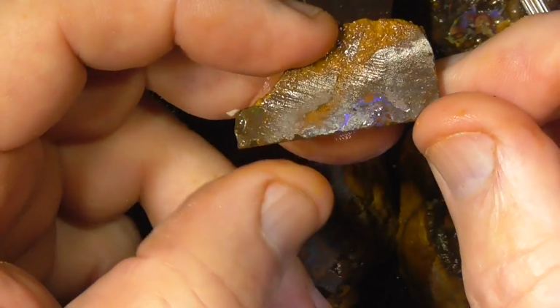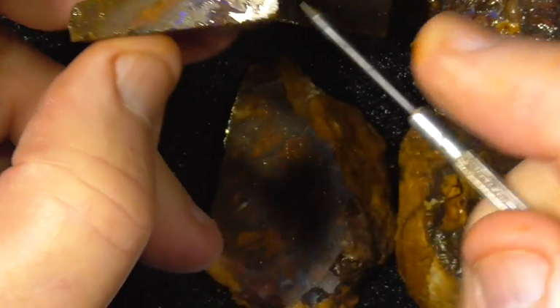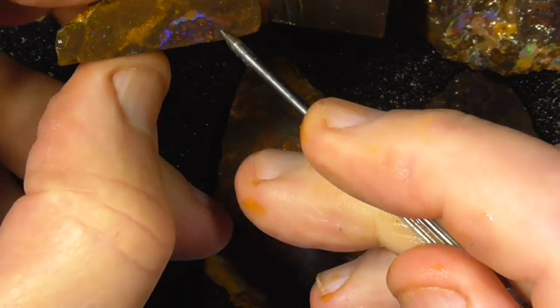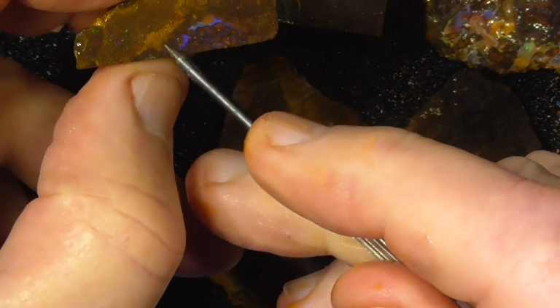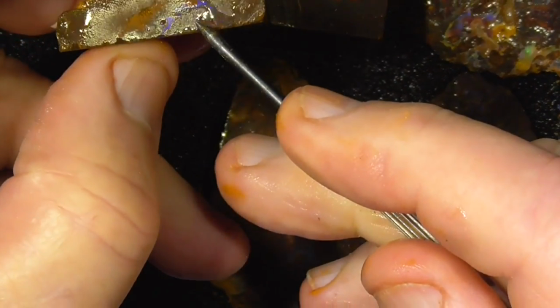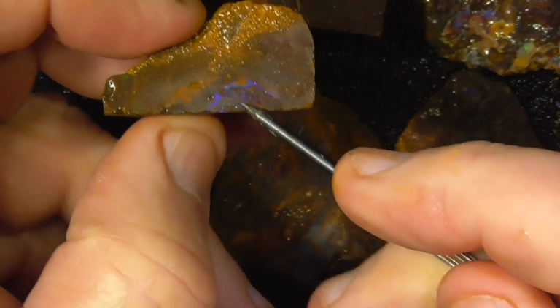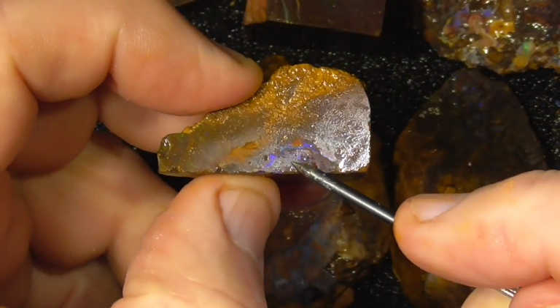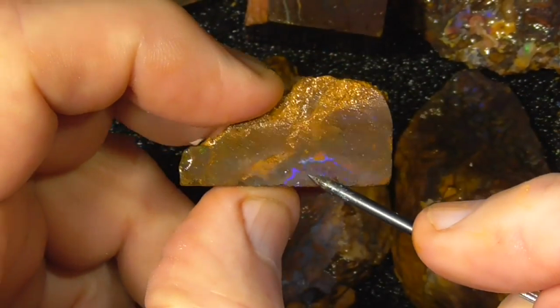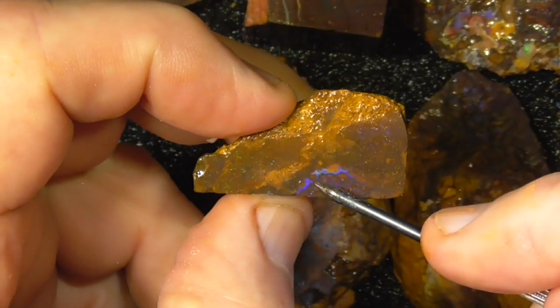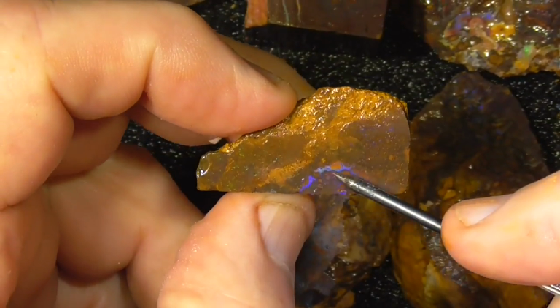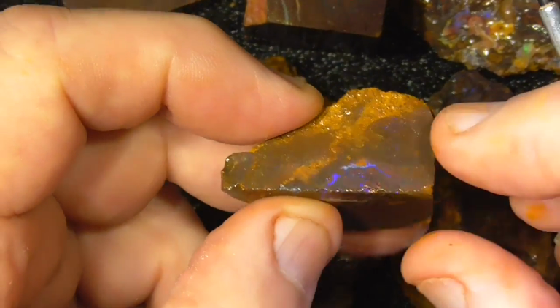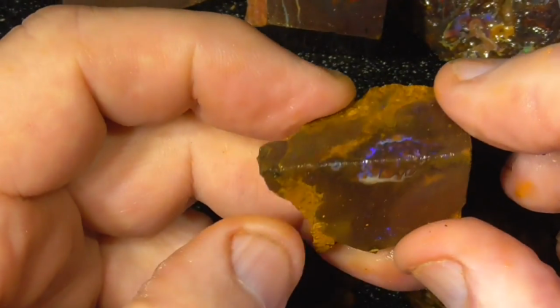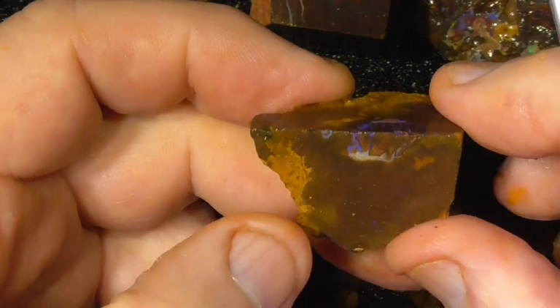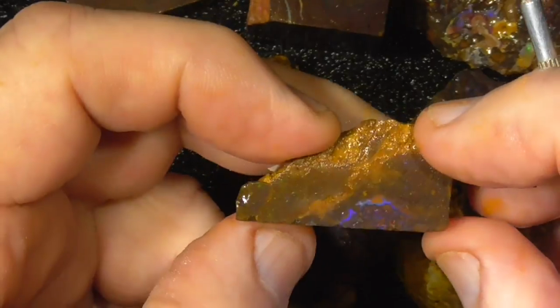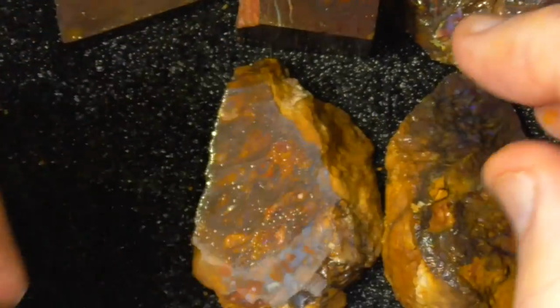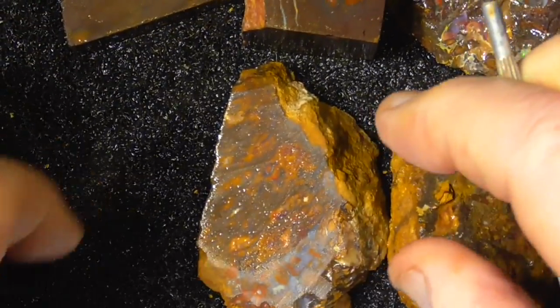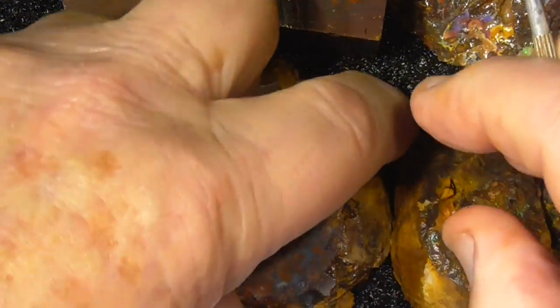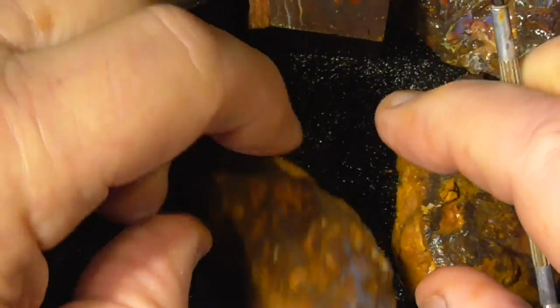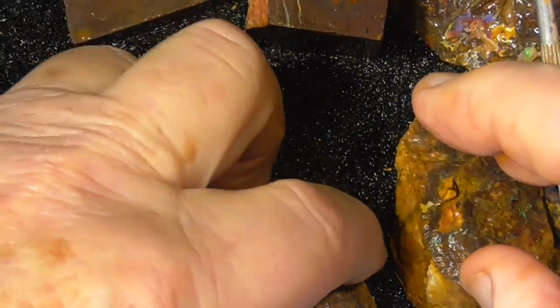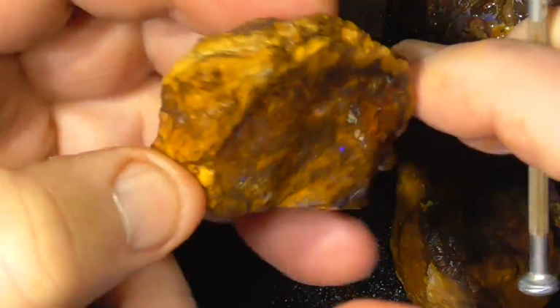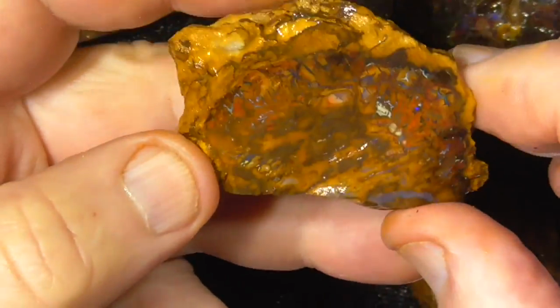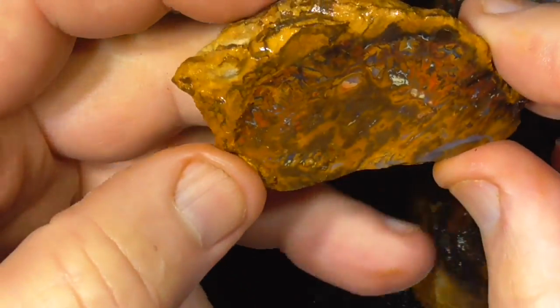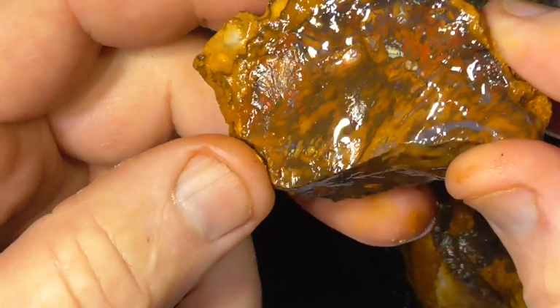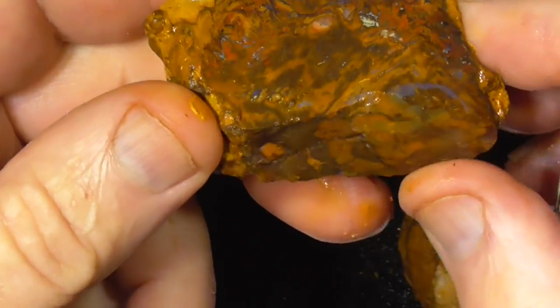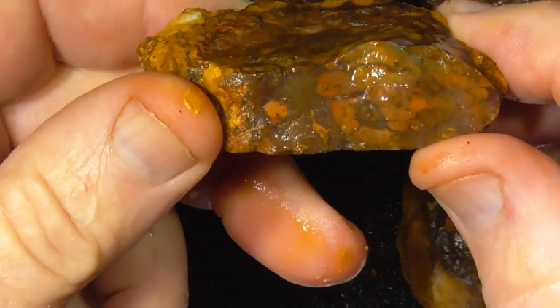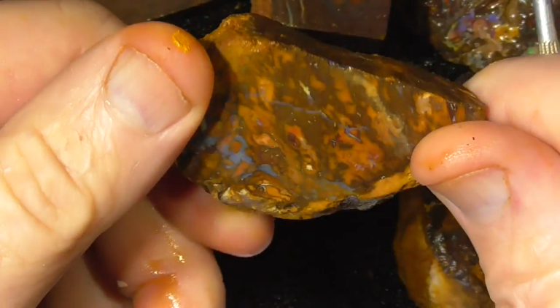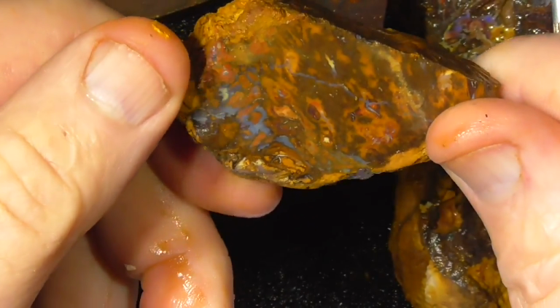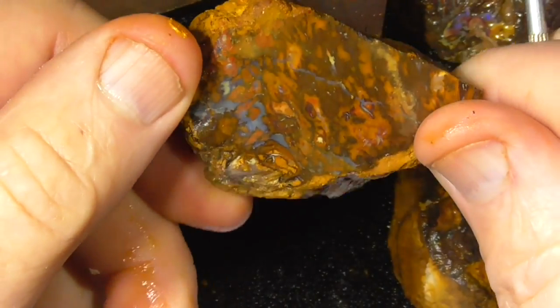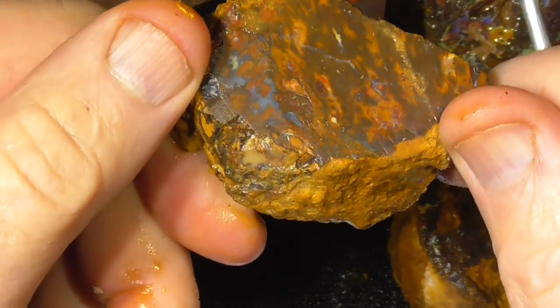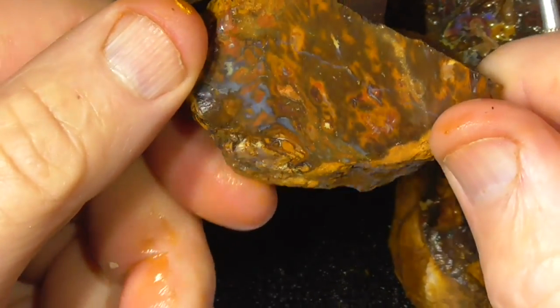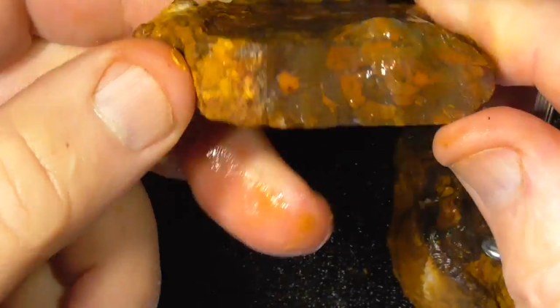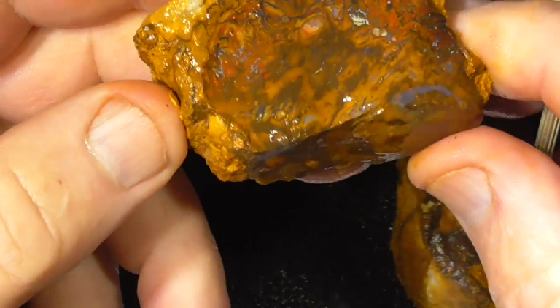A little nut of colour in the middle there. Interesting pattern.